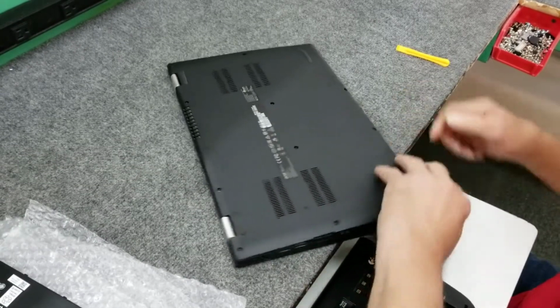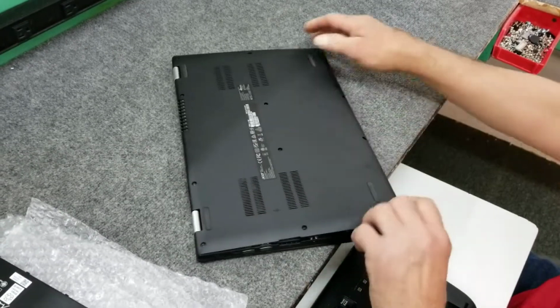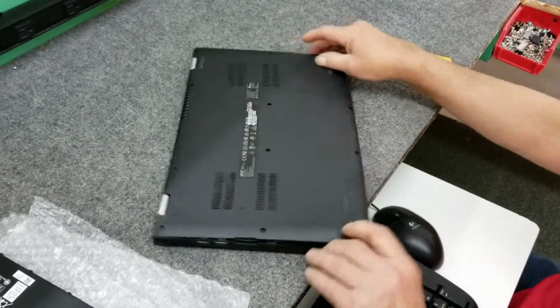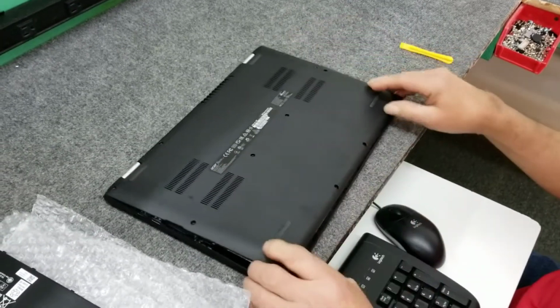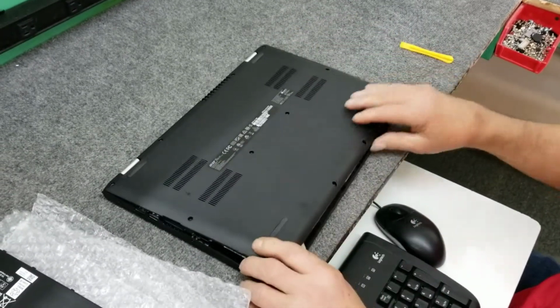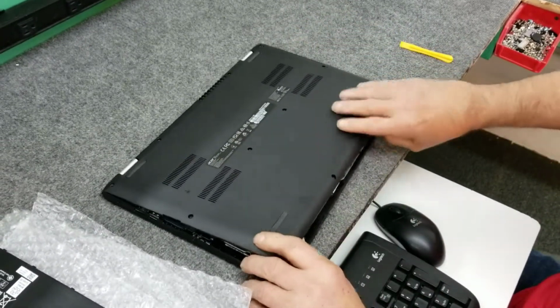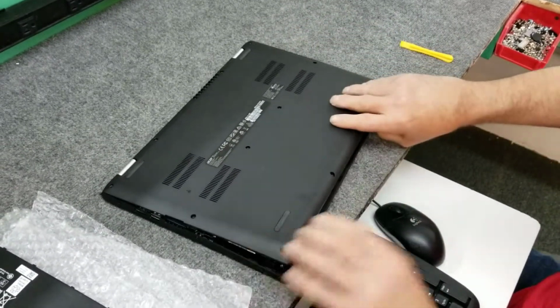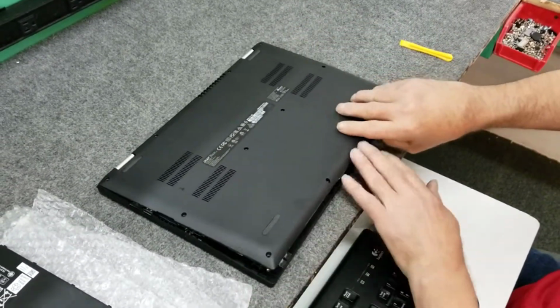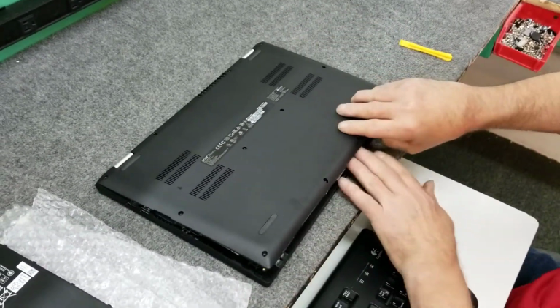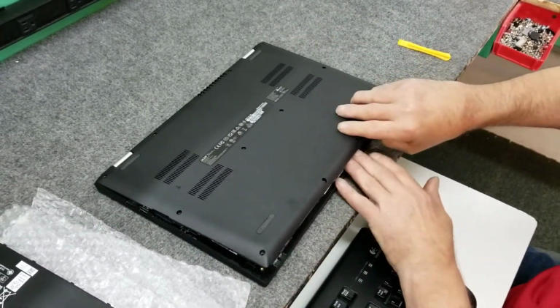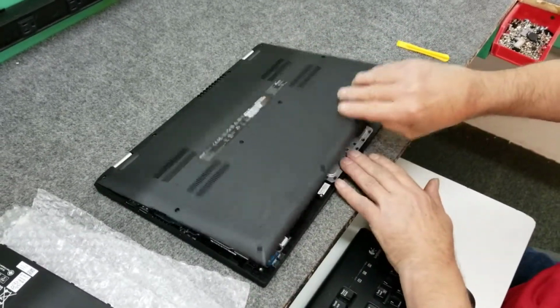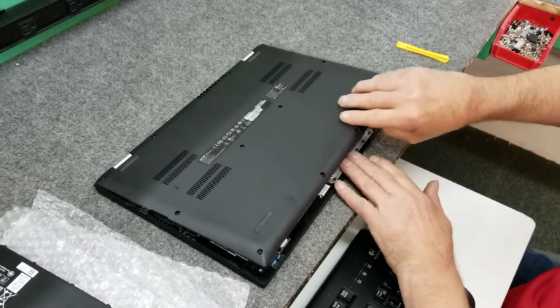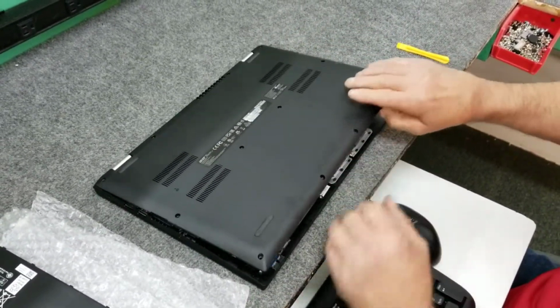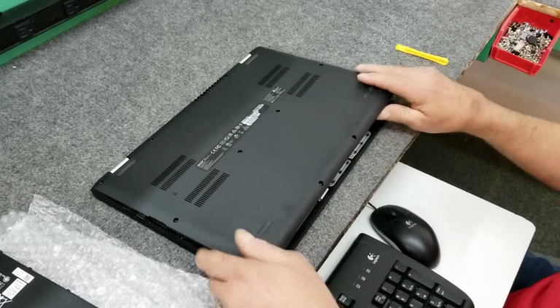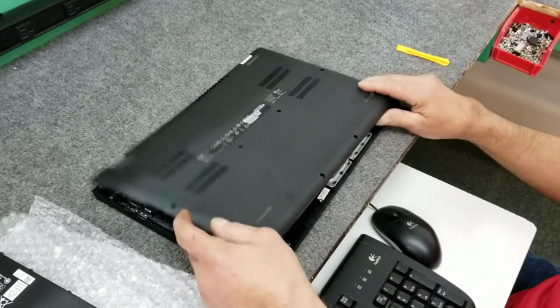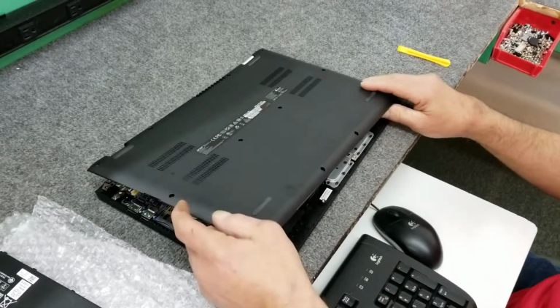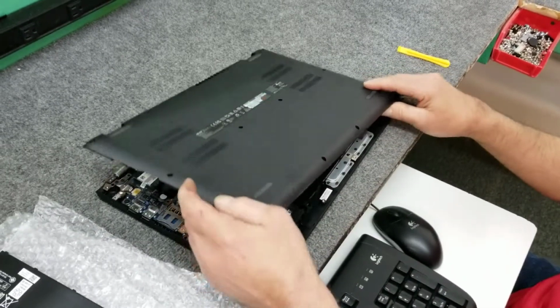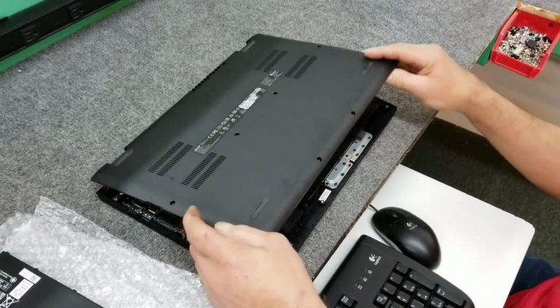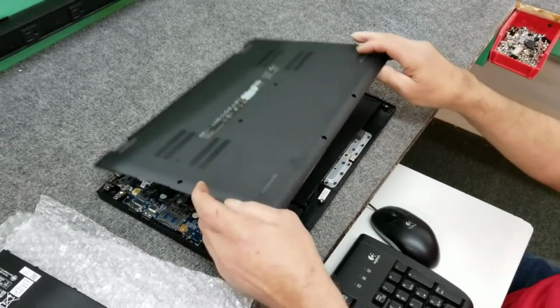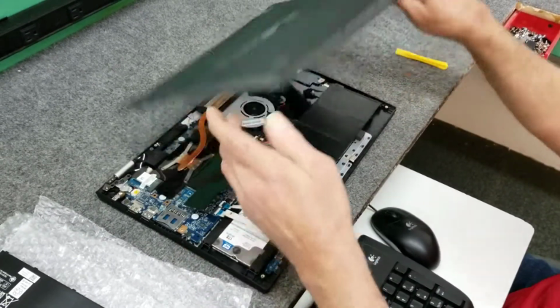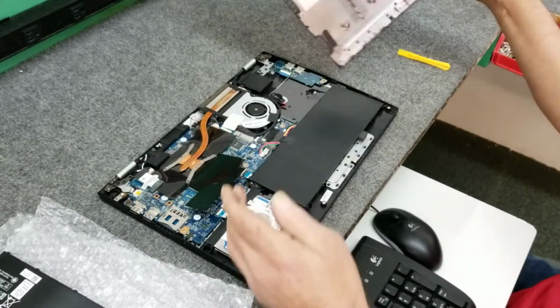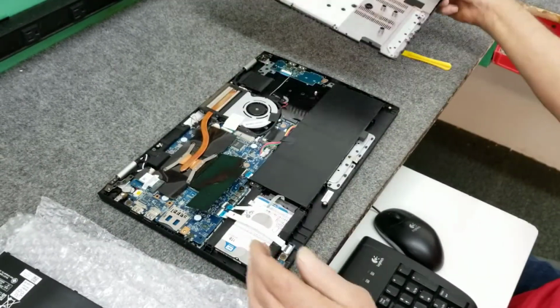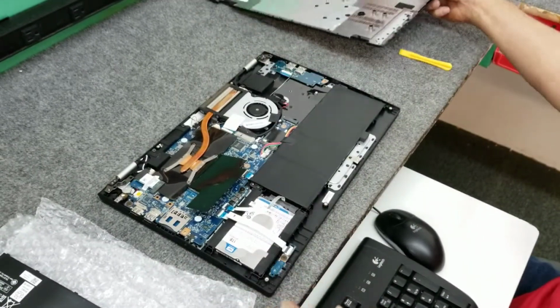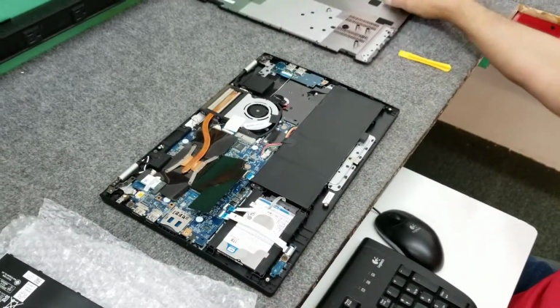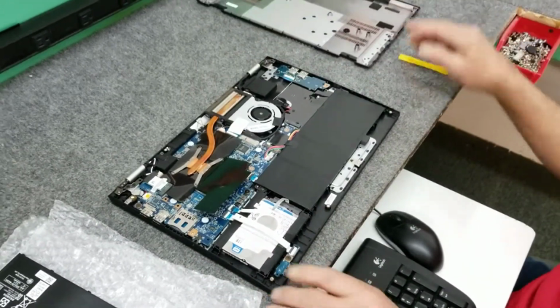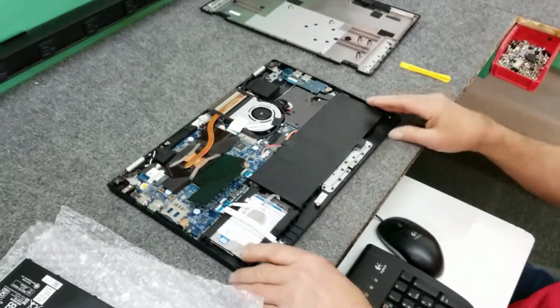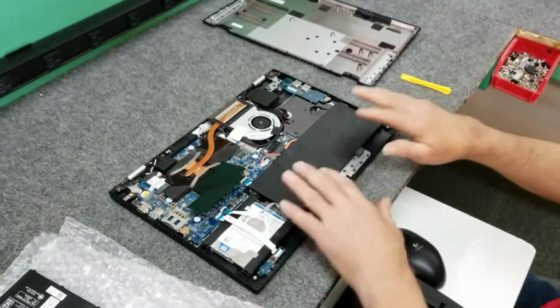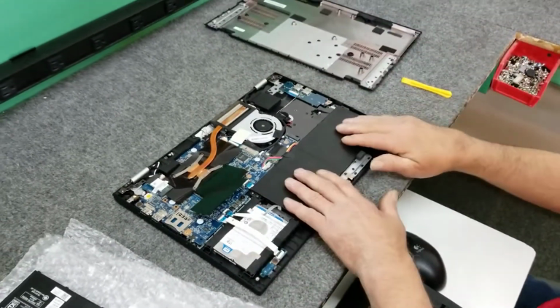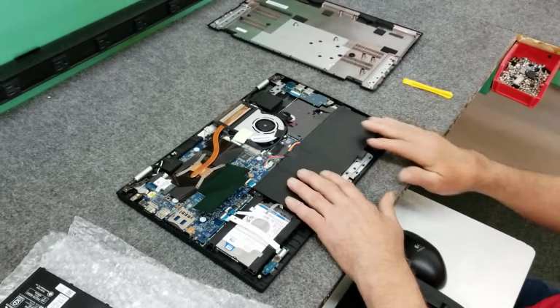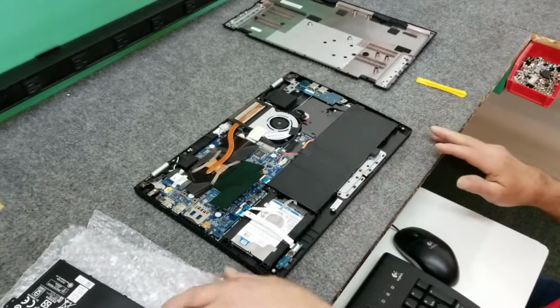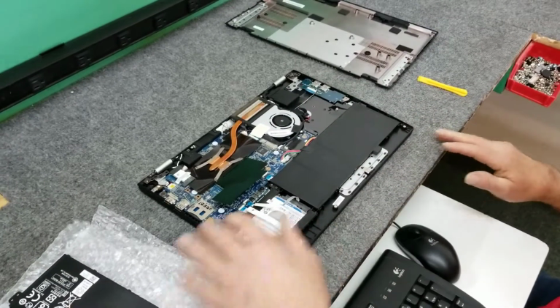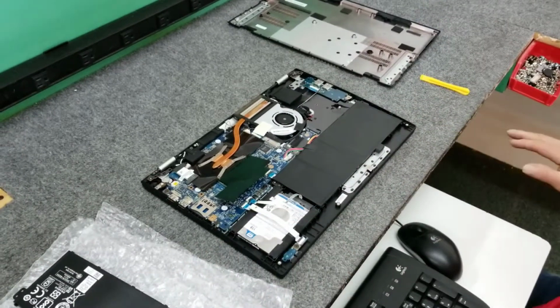These open up pretty easy, but again don't just rip it off. And that's it — here's our battery. We're going to put the new one in.